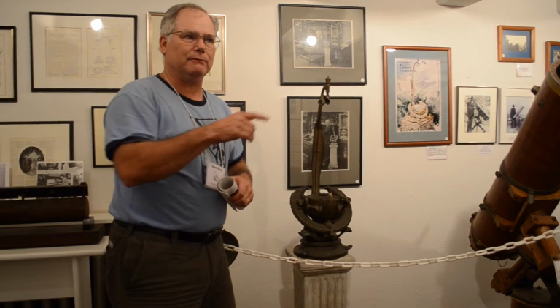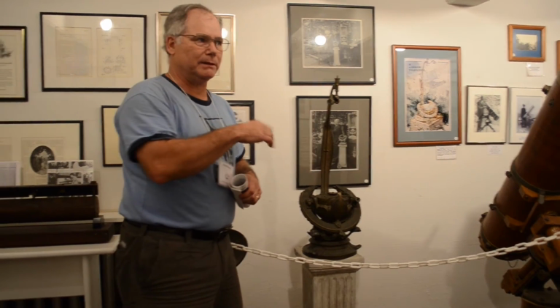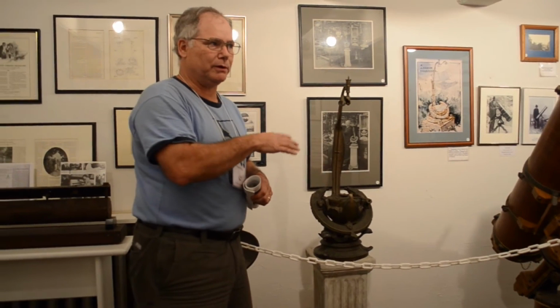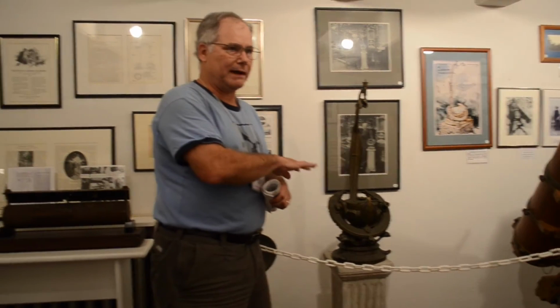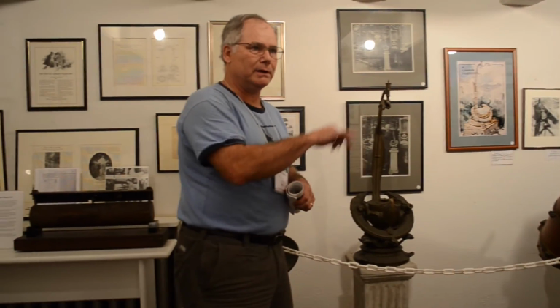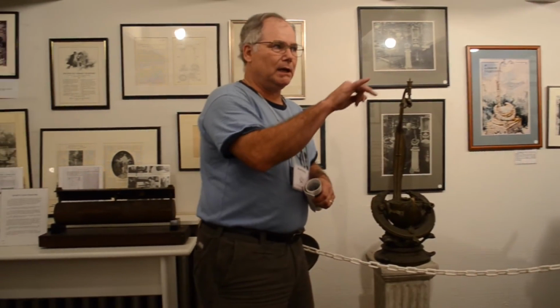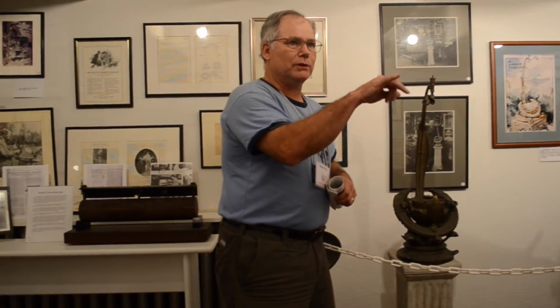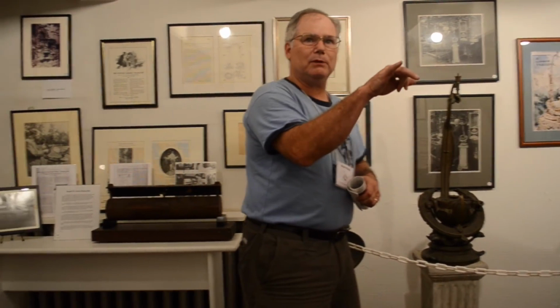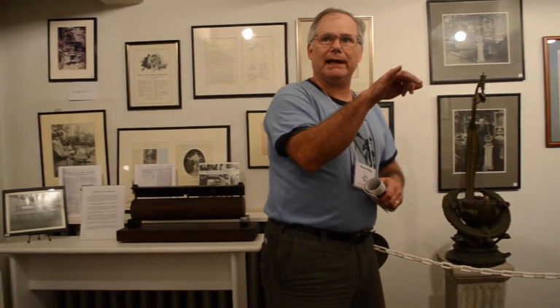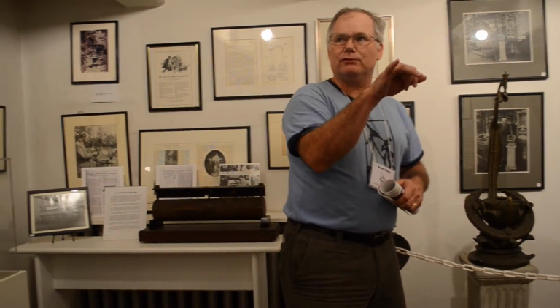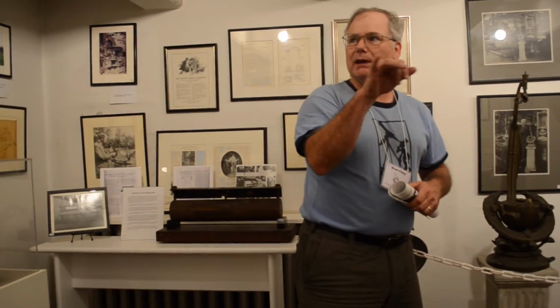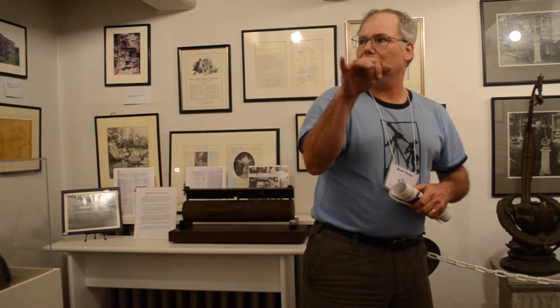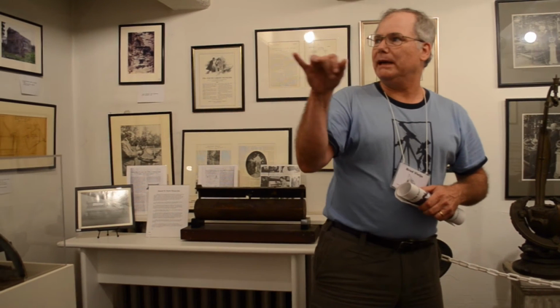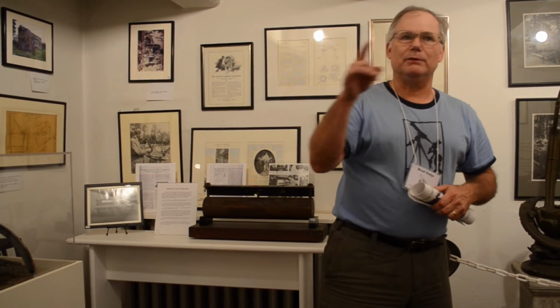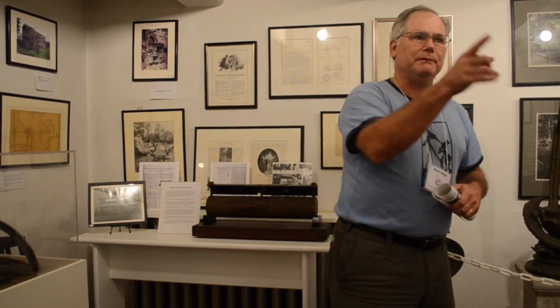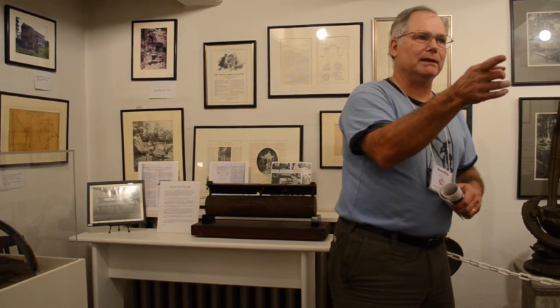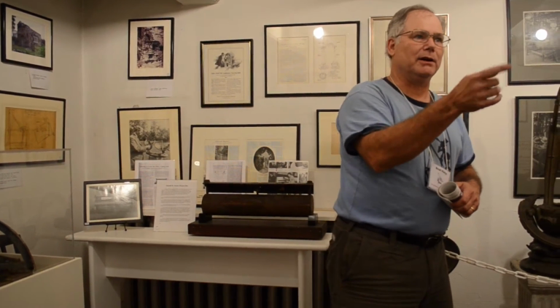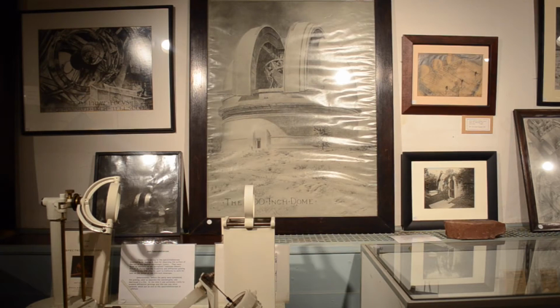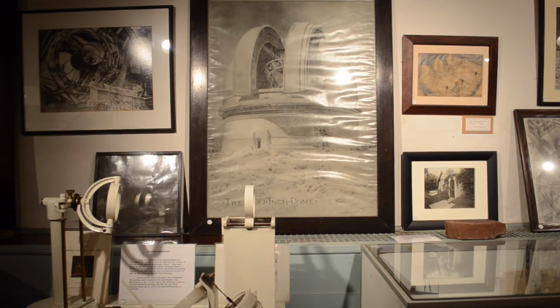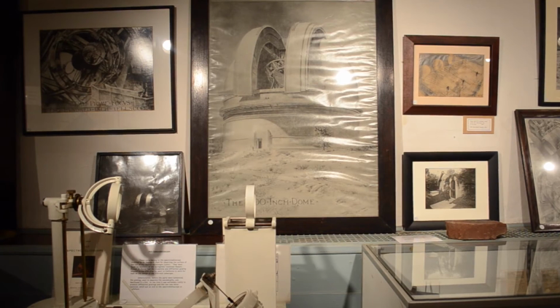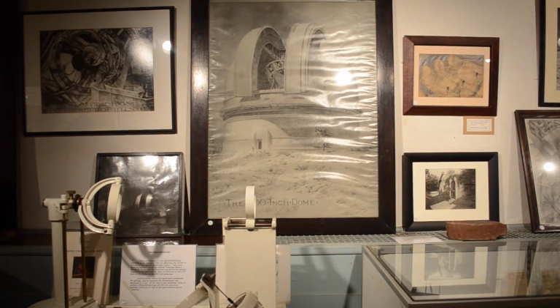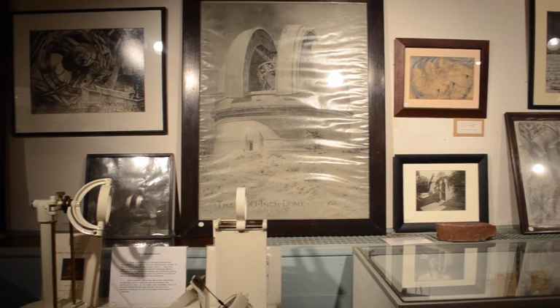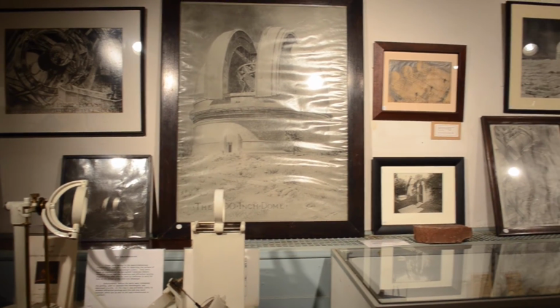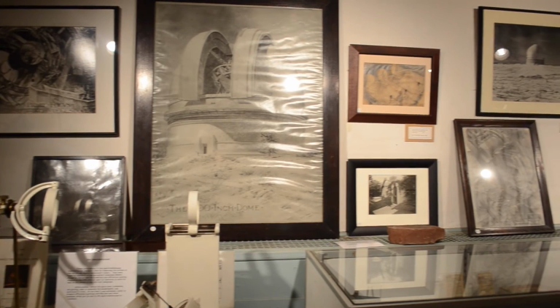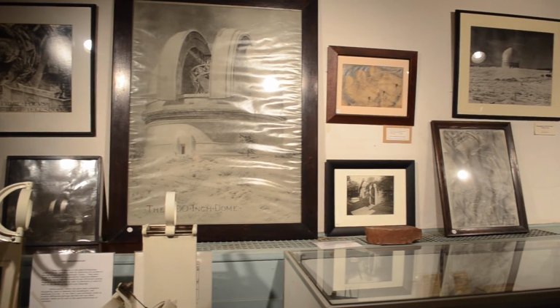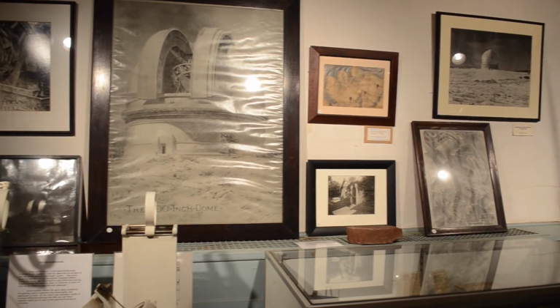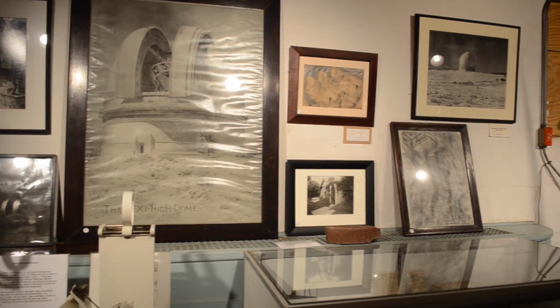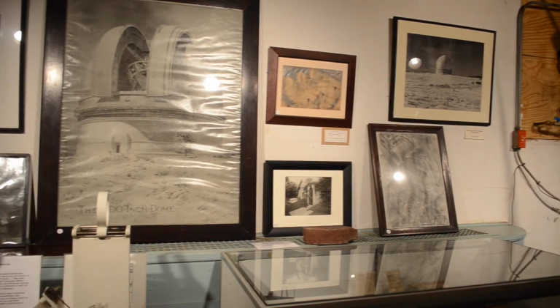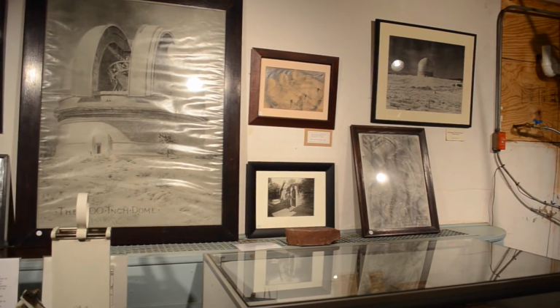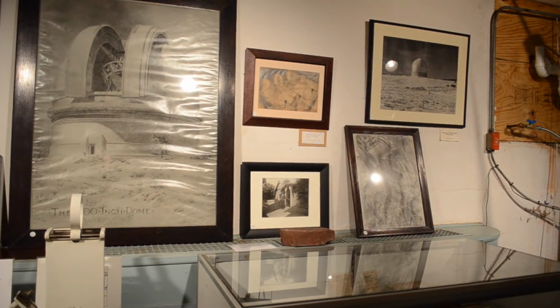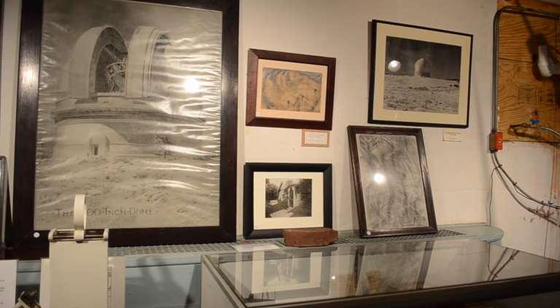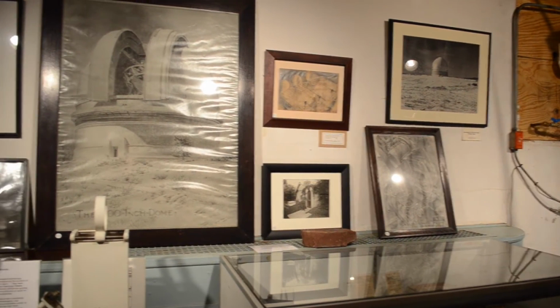Russell W. Porter, the founder, was maybe one of the last true Renaissance men. He was a talented artist, an architect, a polar explorer, an engineer, and an optician.